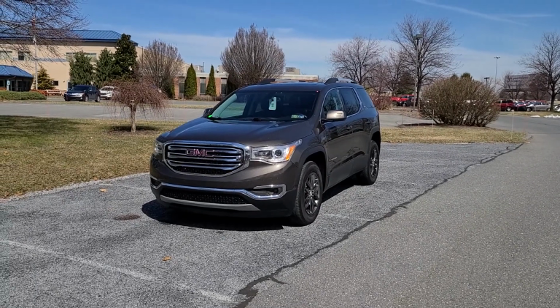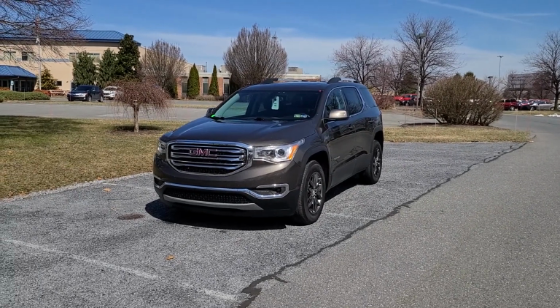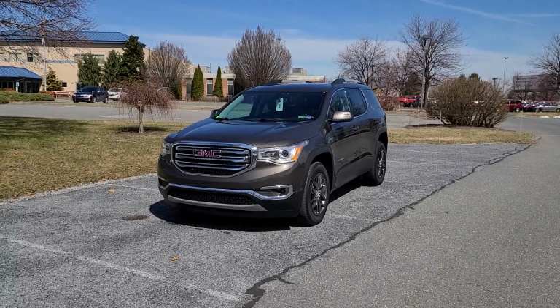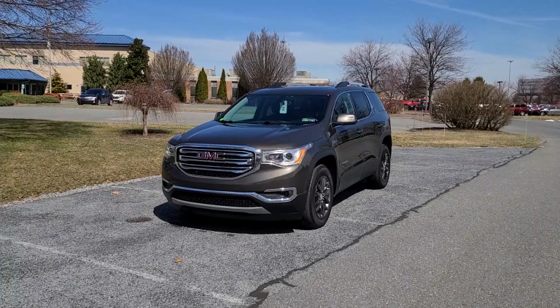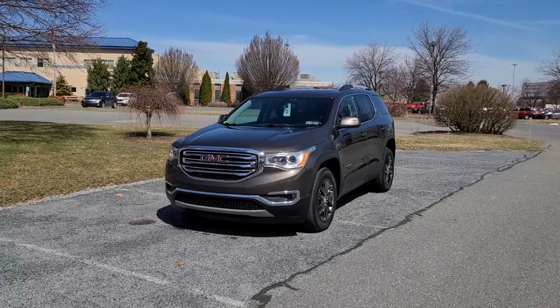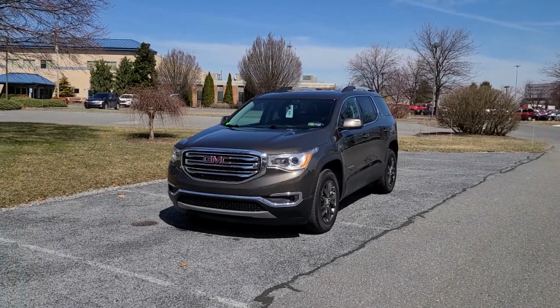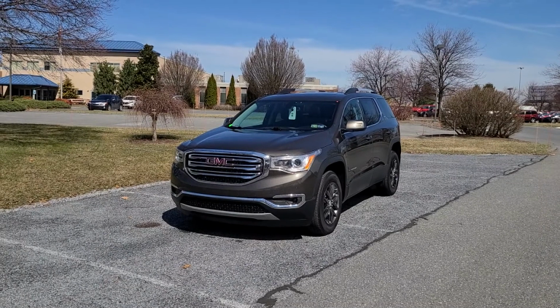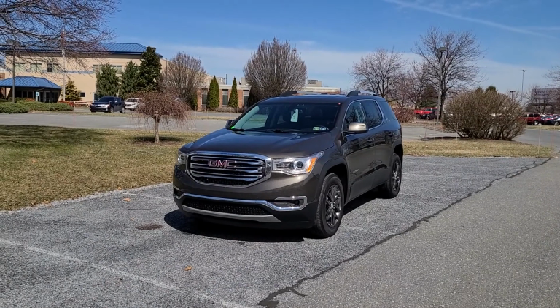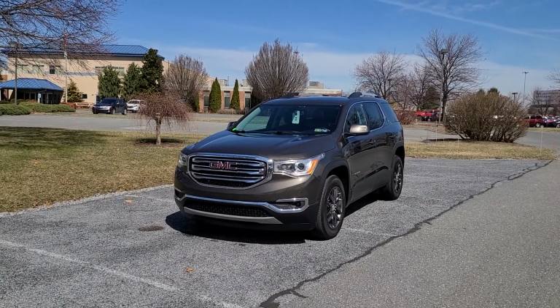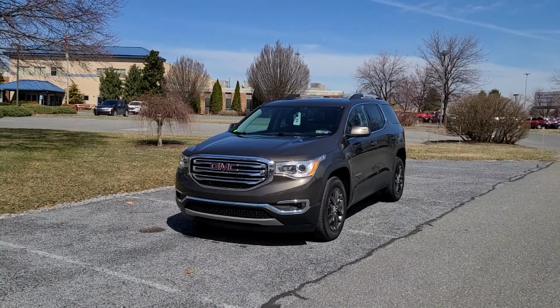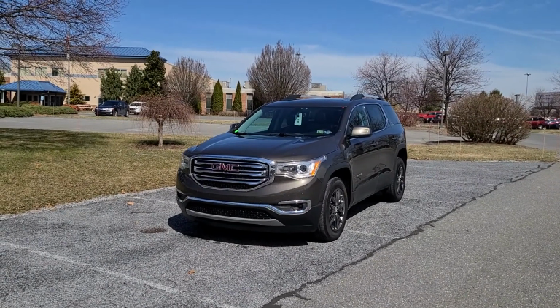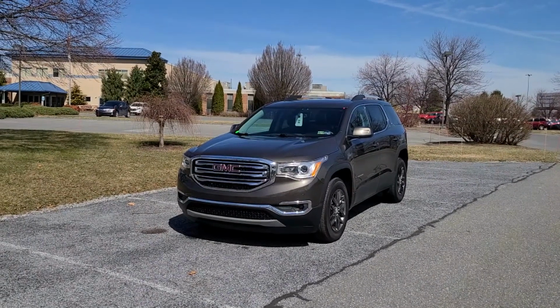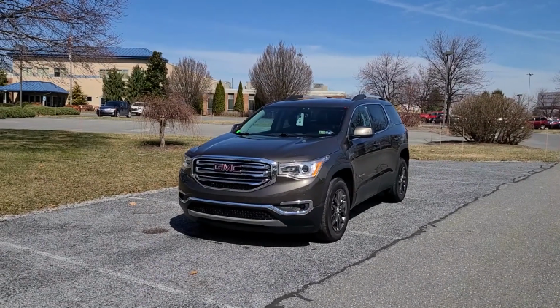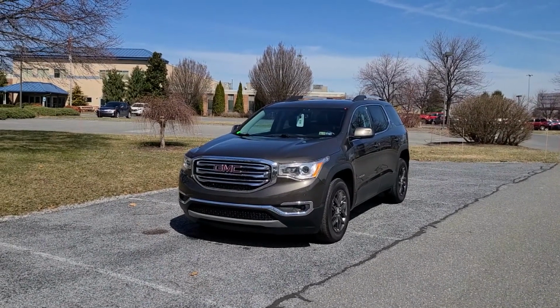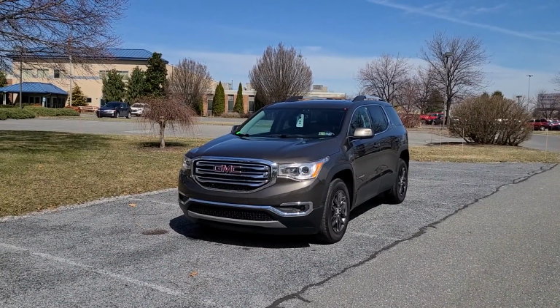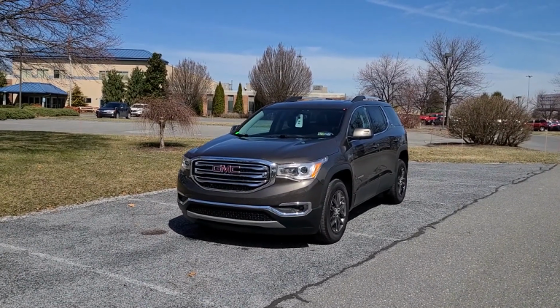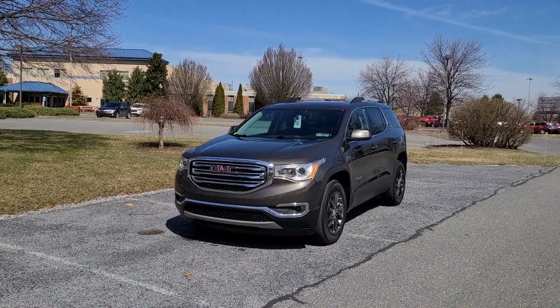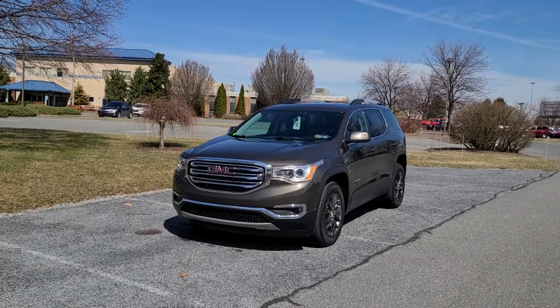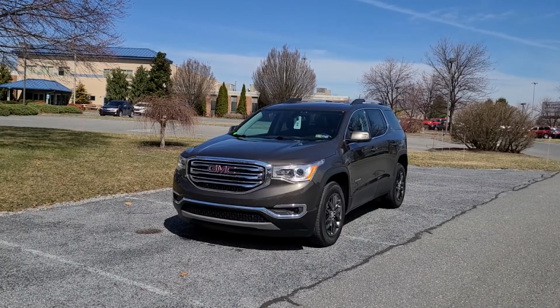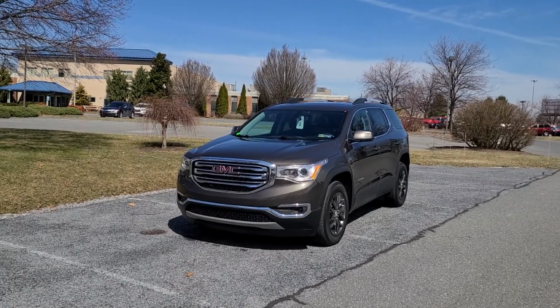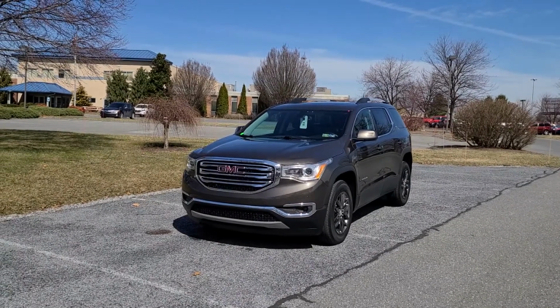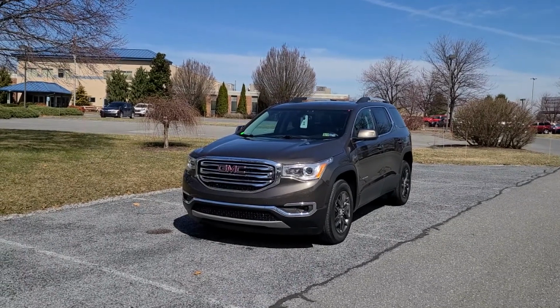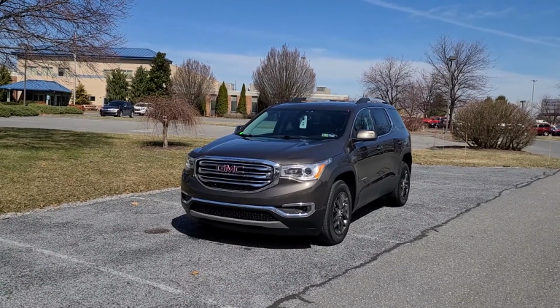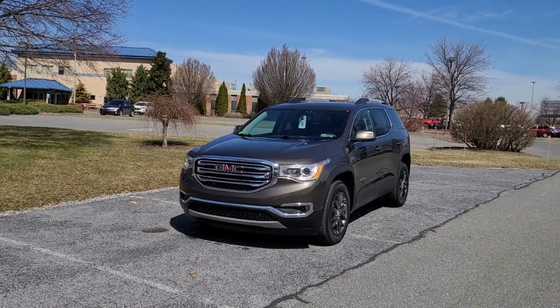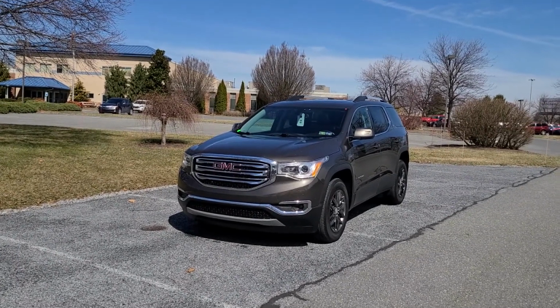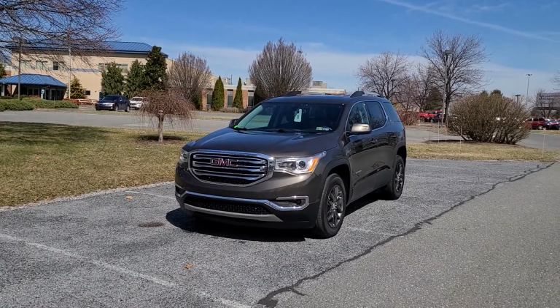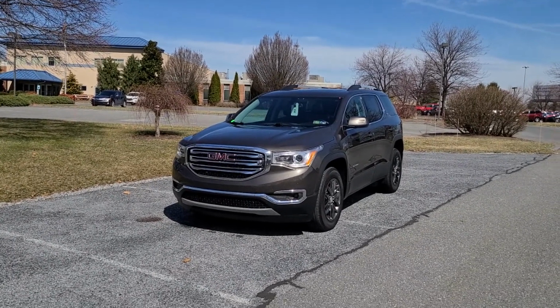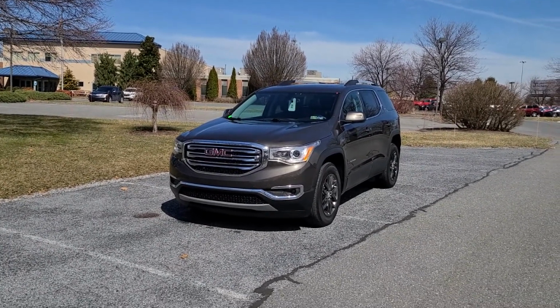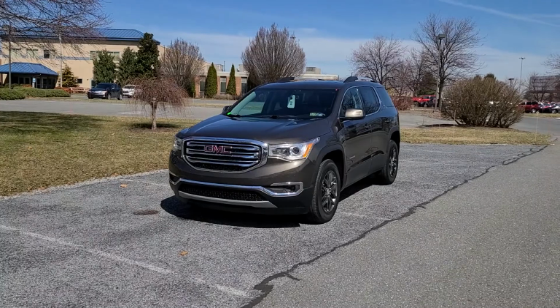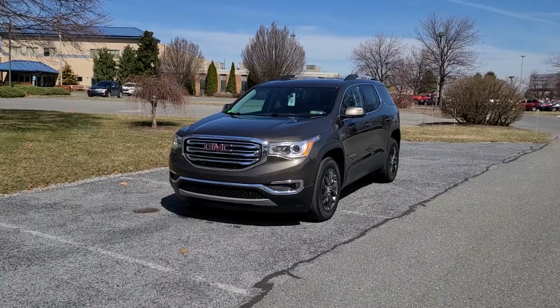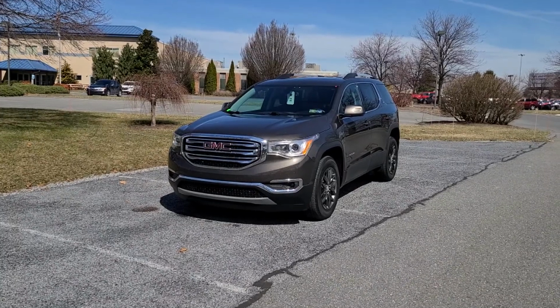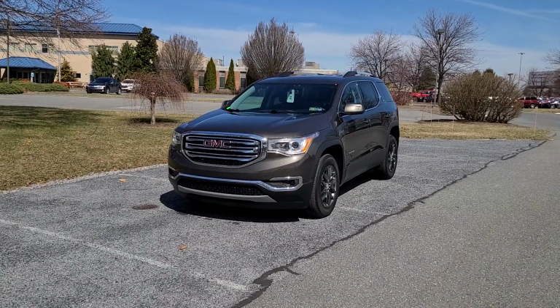Hey Scott, Jeff Sechrist here from out at the Jones GMC dealership. I wanted to shoot you a quick video — I saw that you had put in a request online for some pricing and information on this exact Acadia SLT.